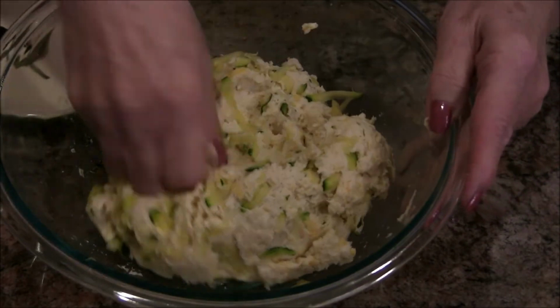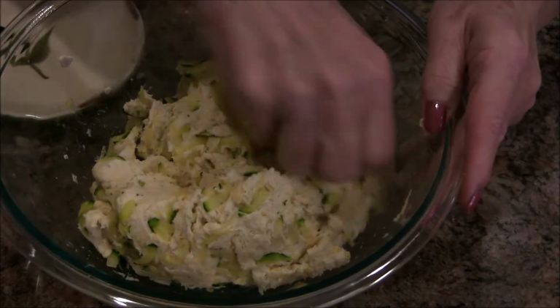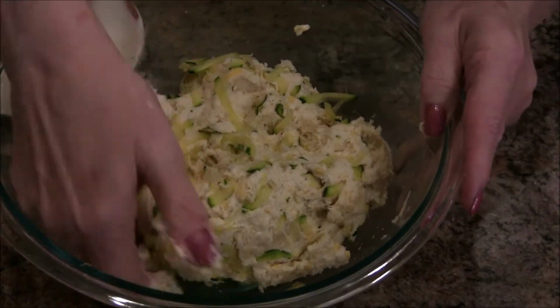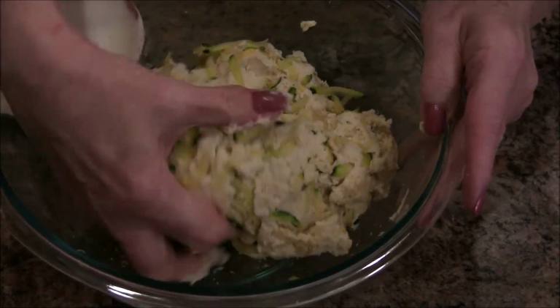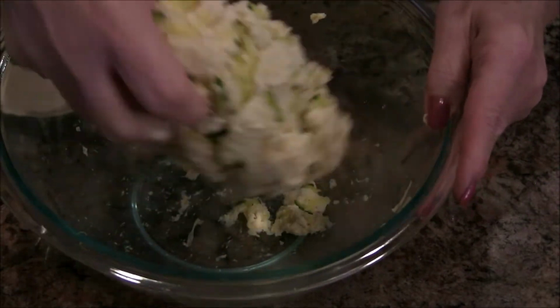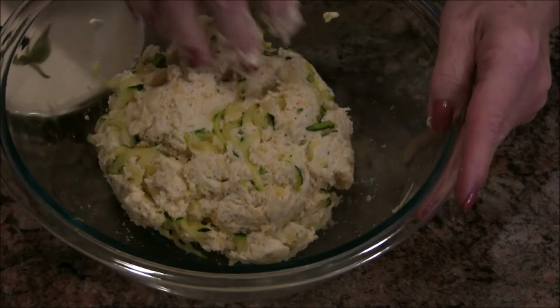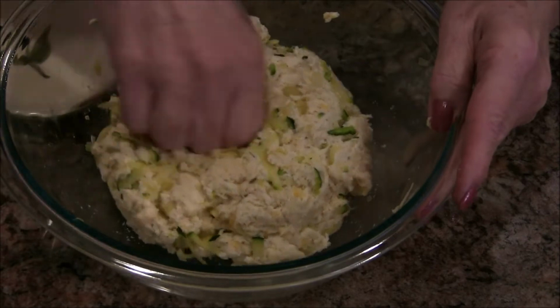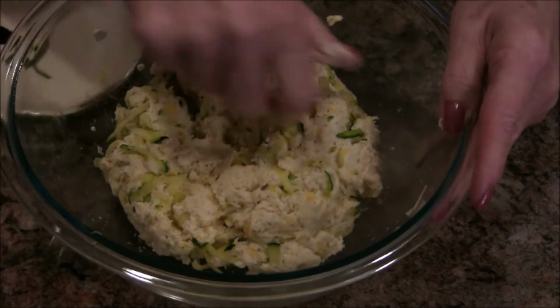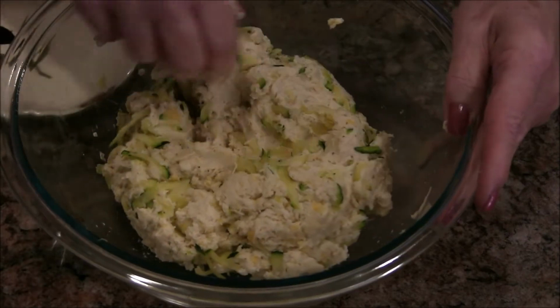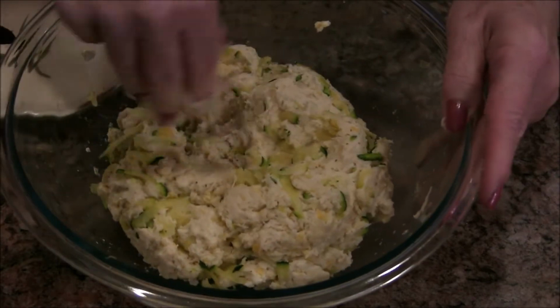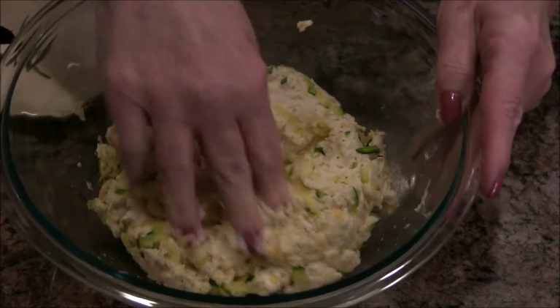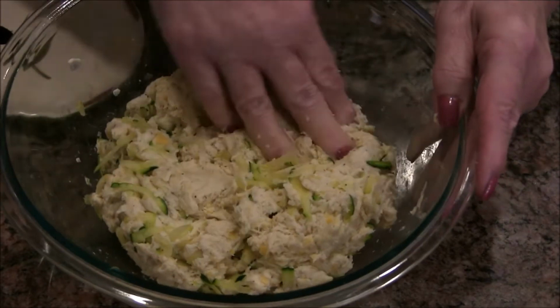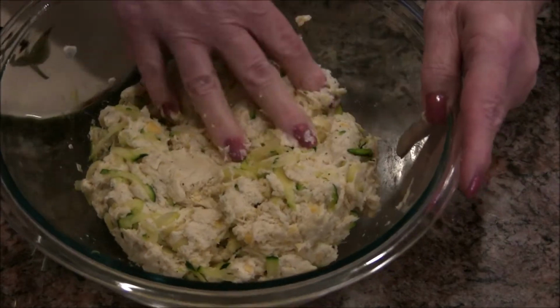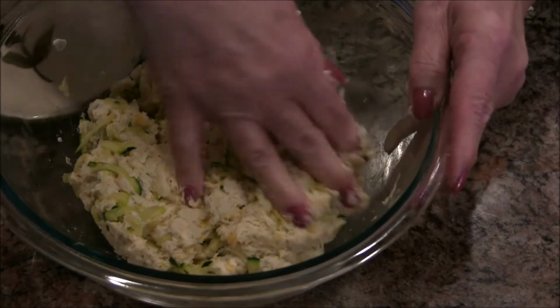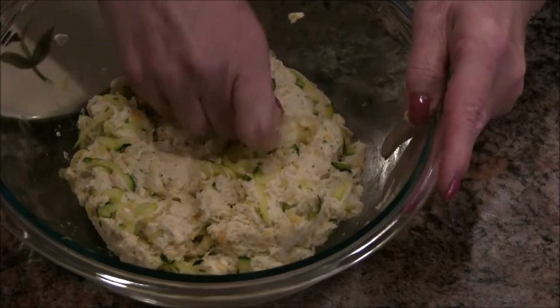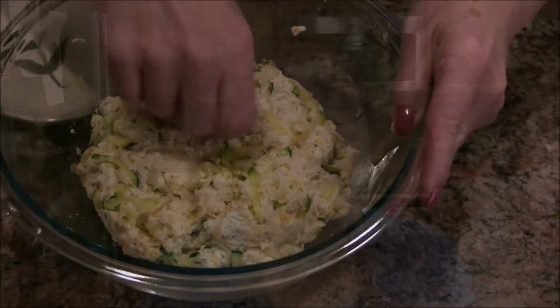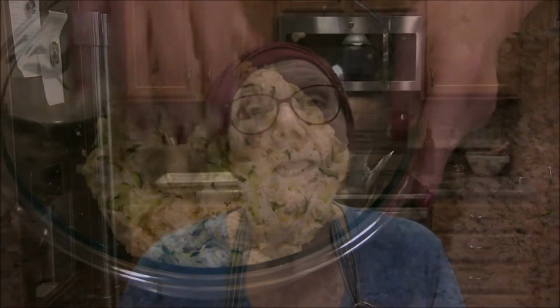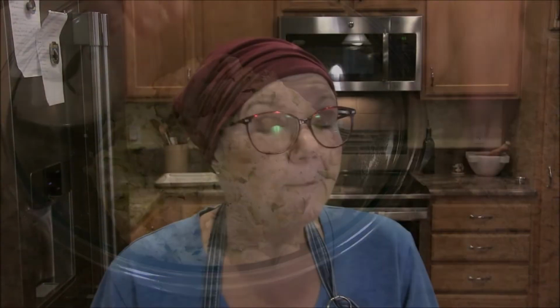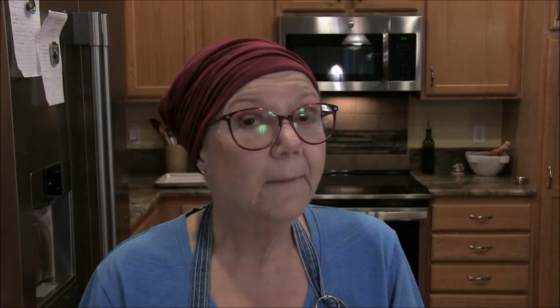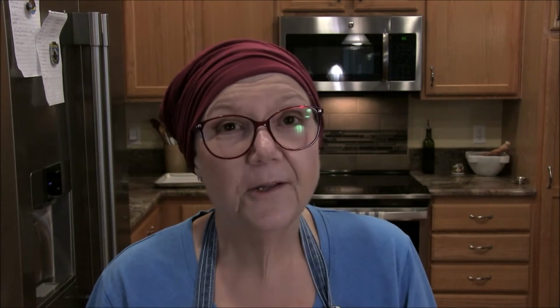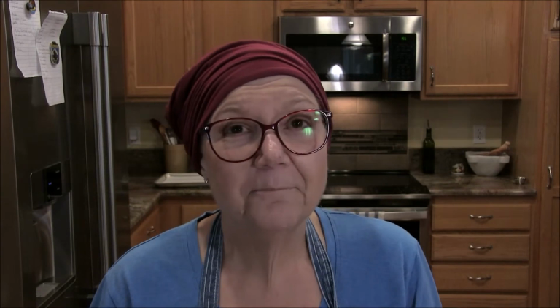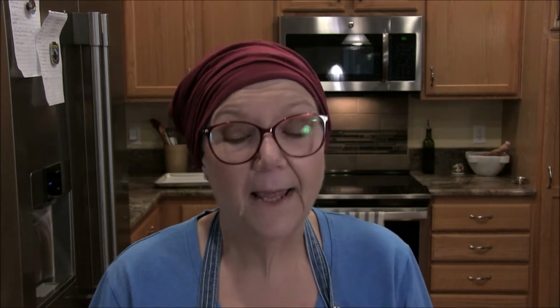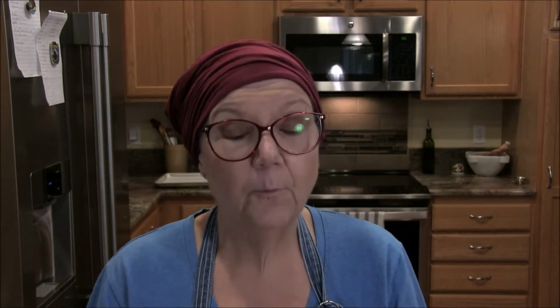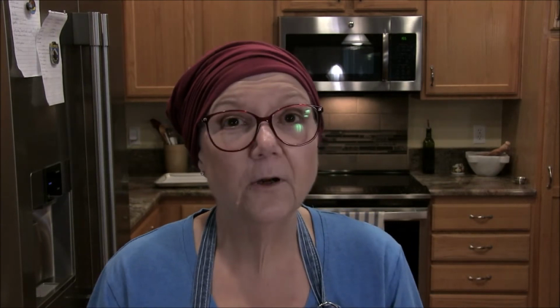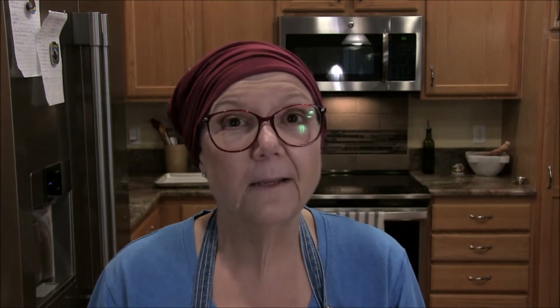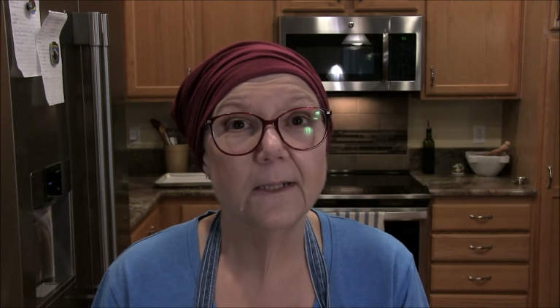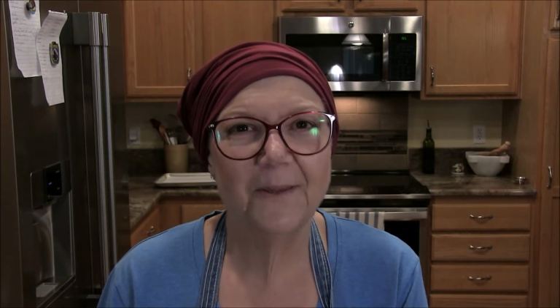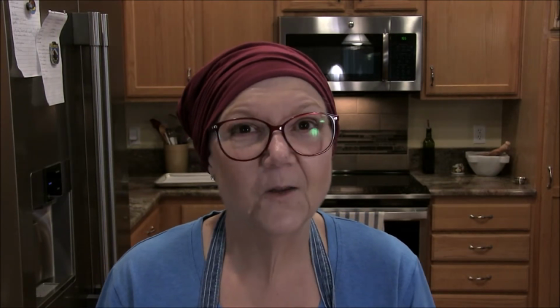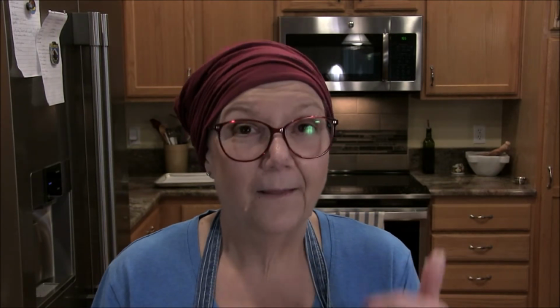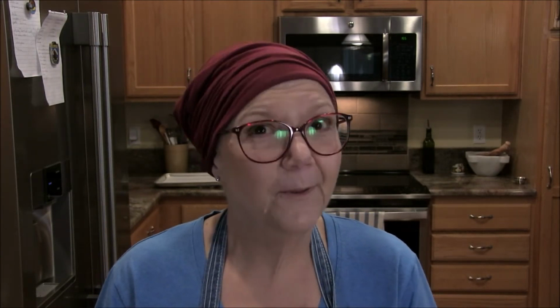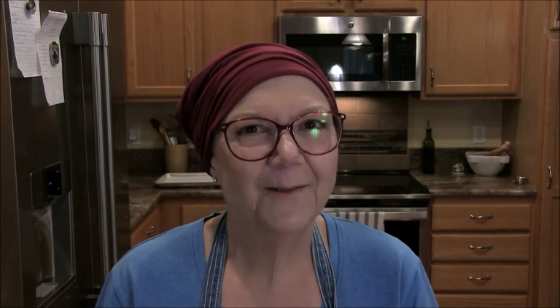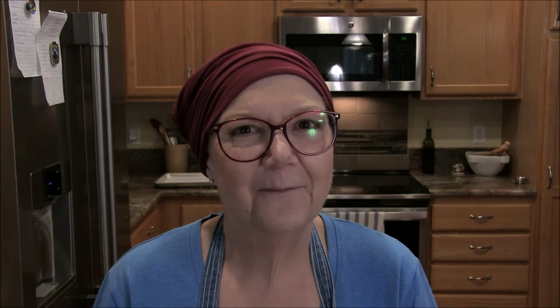I think it's looking well spread out — yes, I think we're looking pretty good there. I'm going to get my cookie sheet and then we're going to start making these into biscuits and they'll be going into the oven.